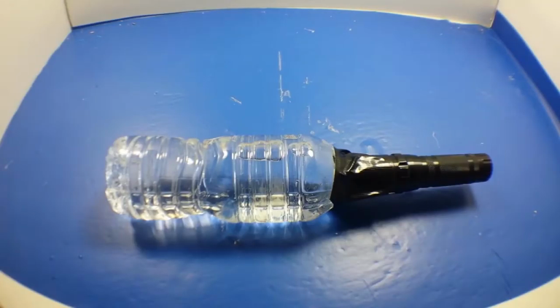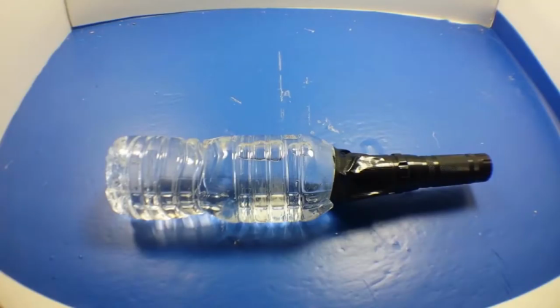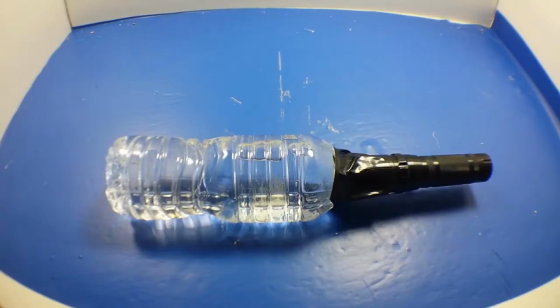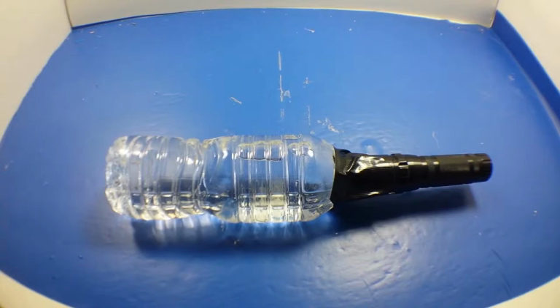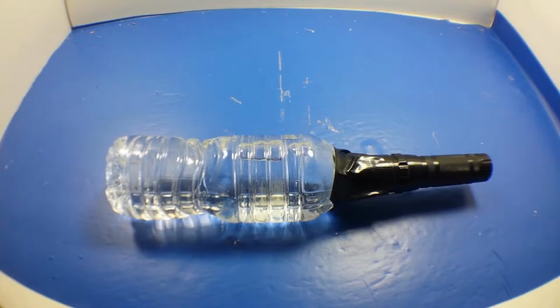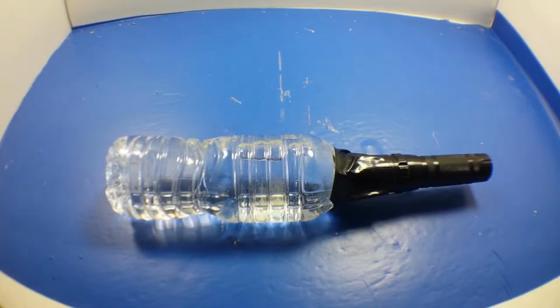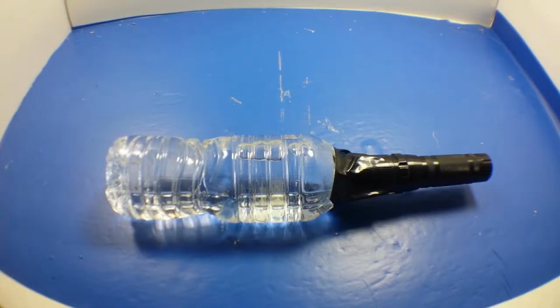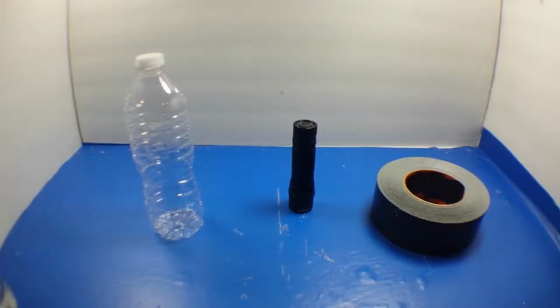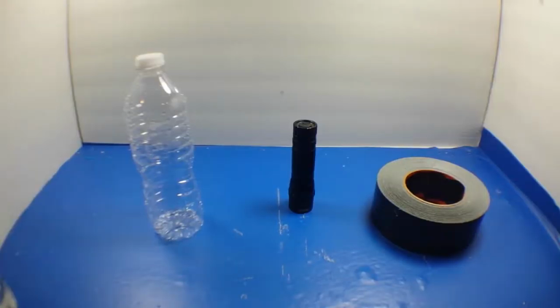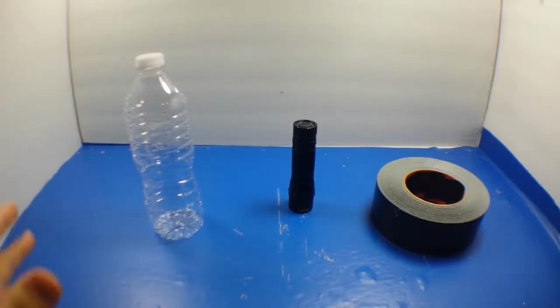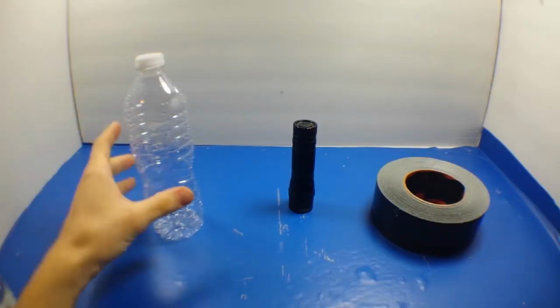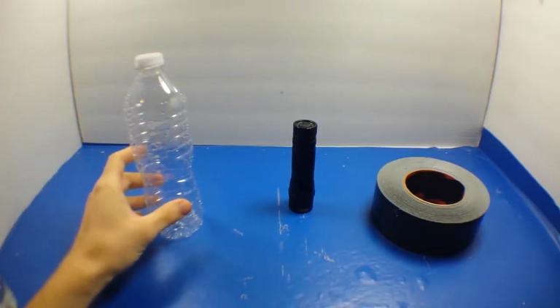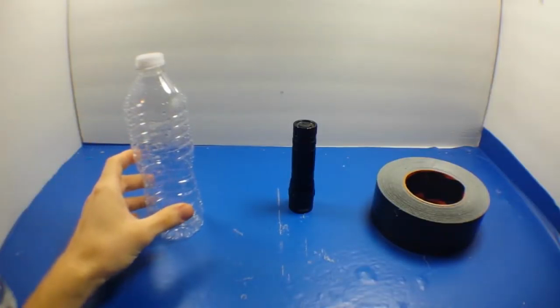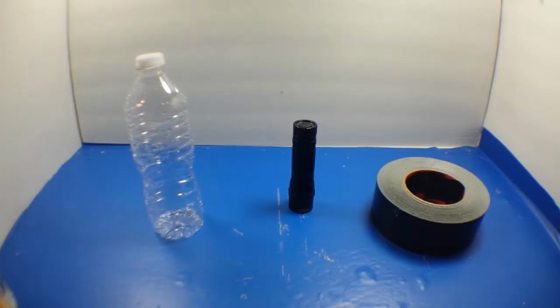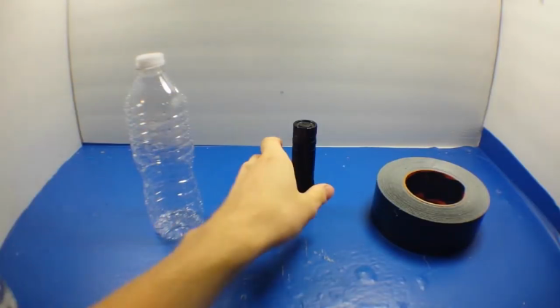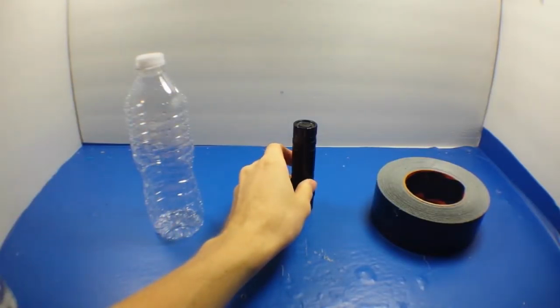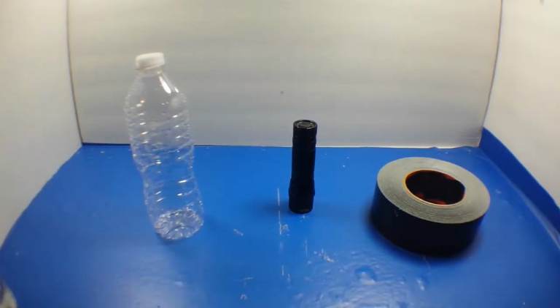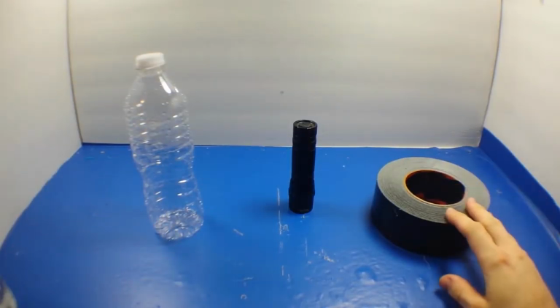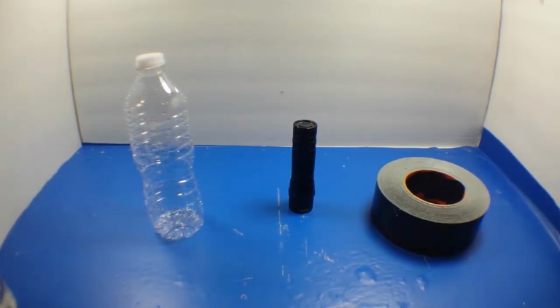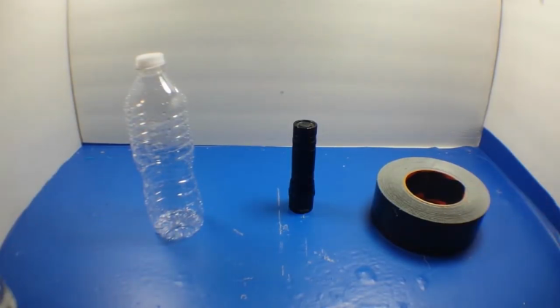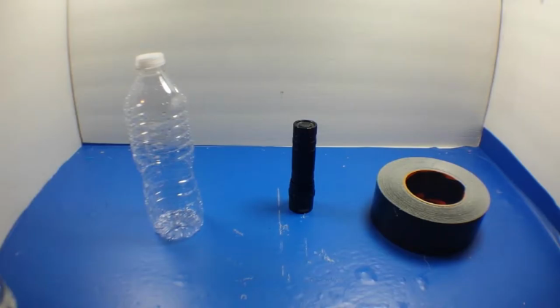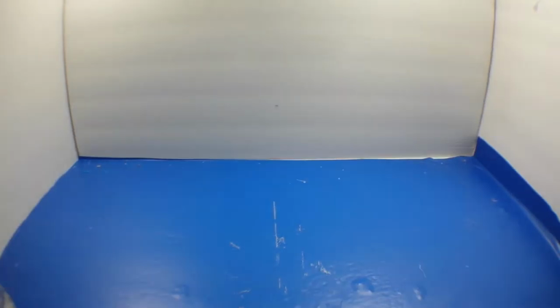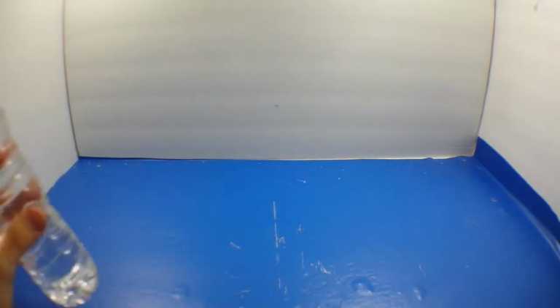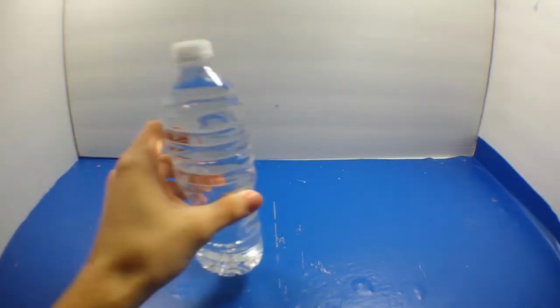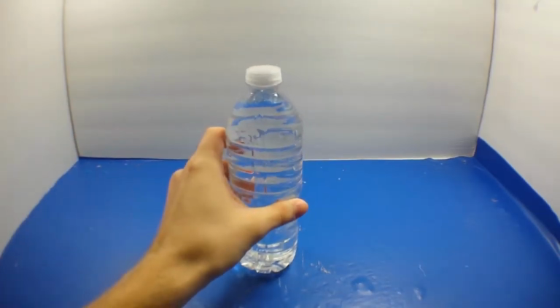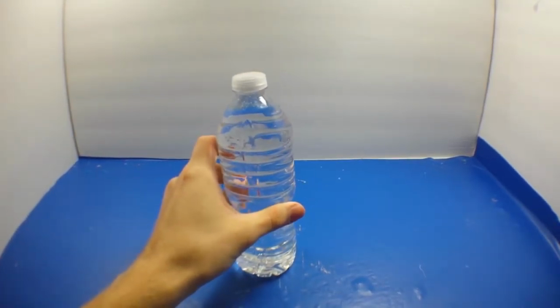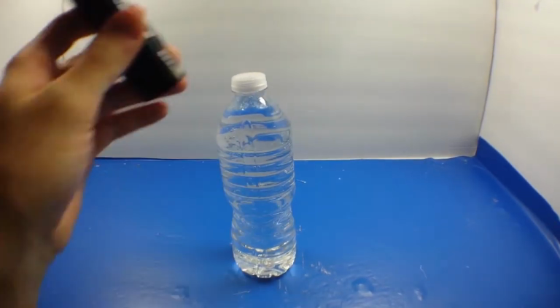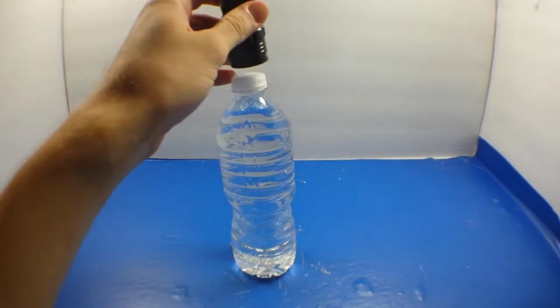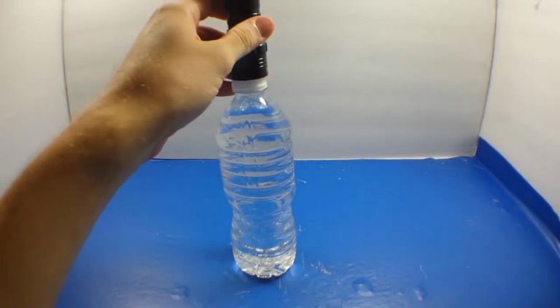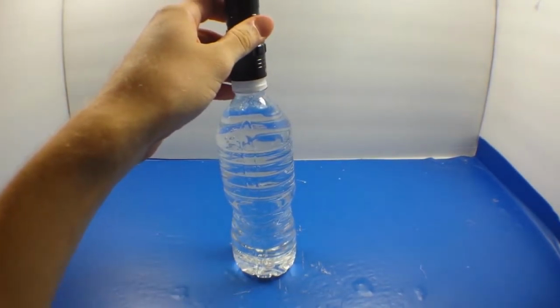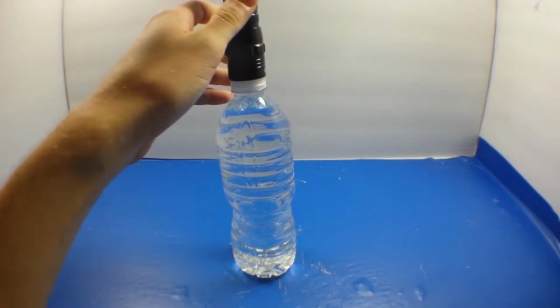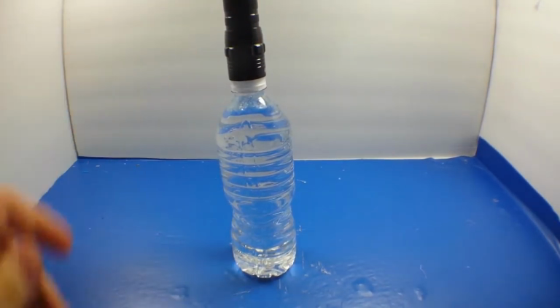Here's how to make a water bottle lantern. To do this you're going to need a water bottle, a flashlight, and some tape. Let's get started. Fill up your water bottle, then tape your light to the top.